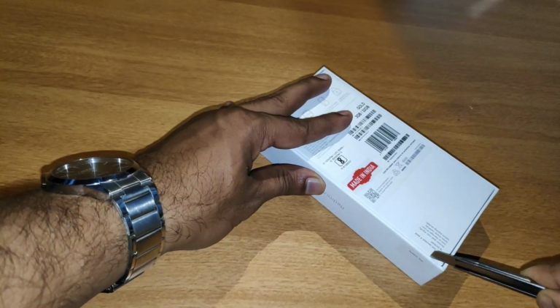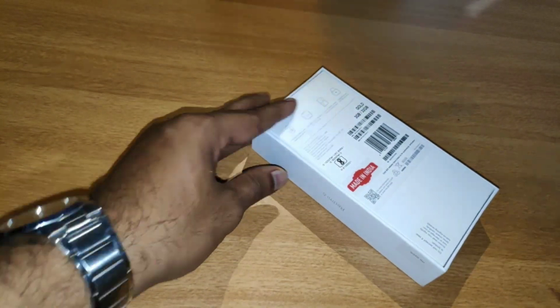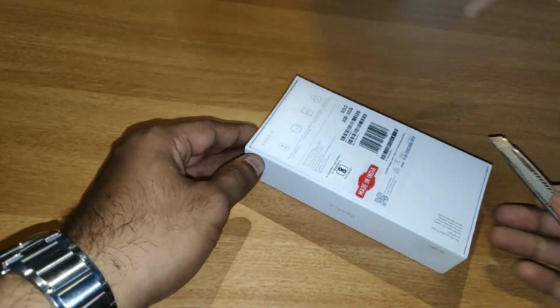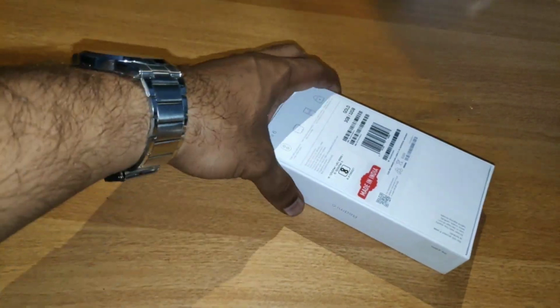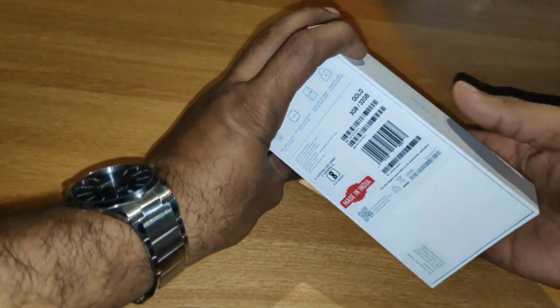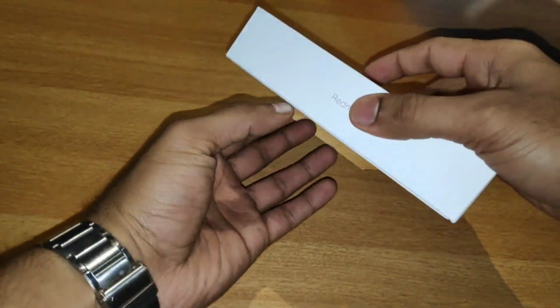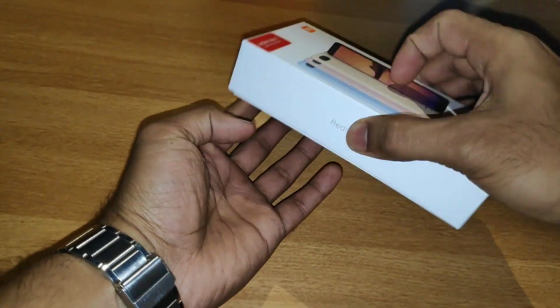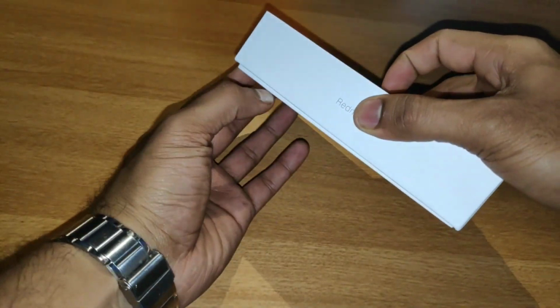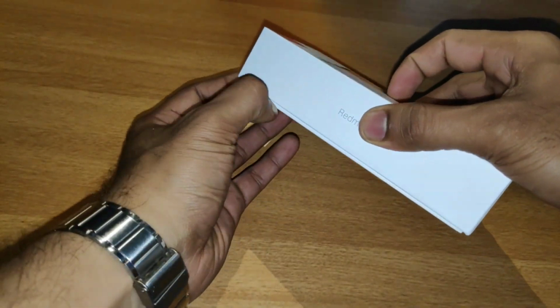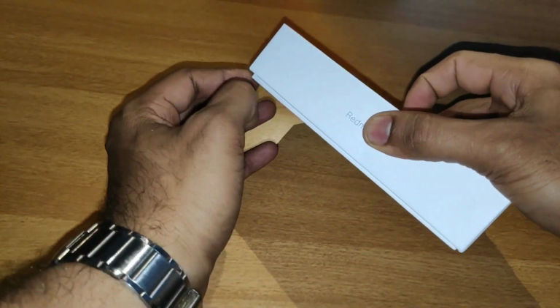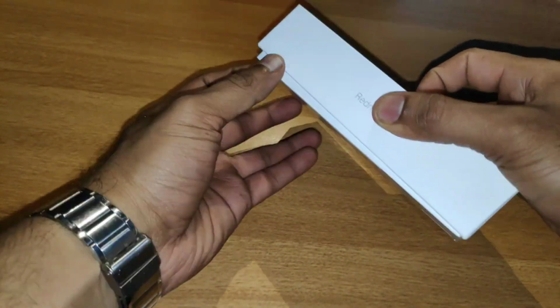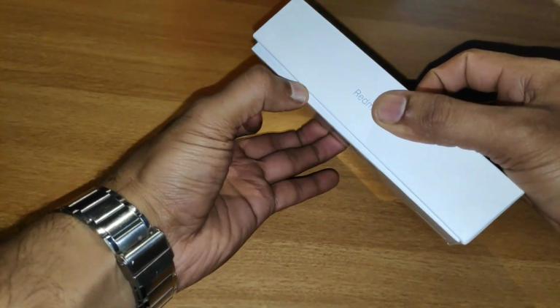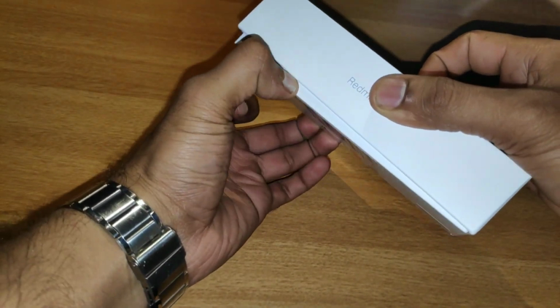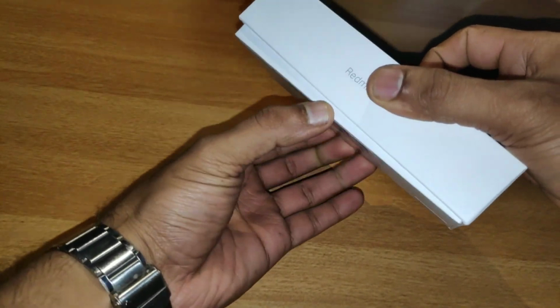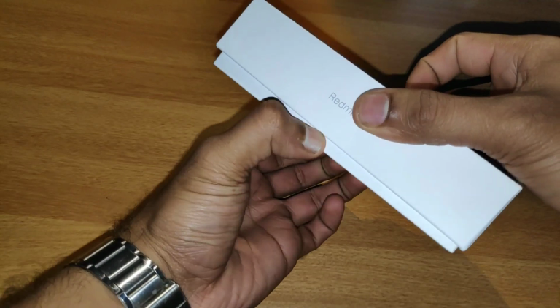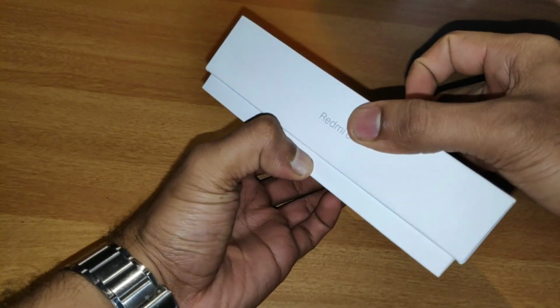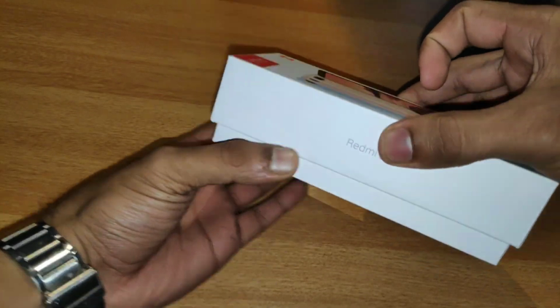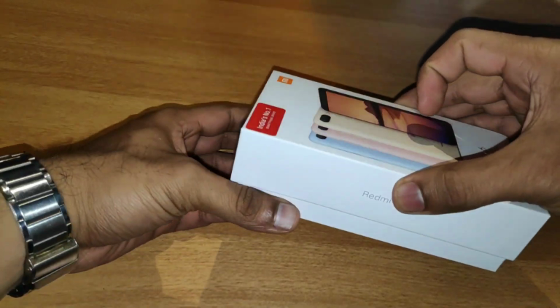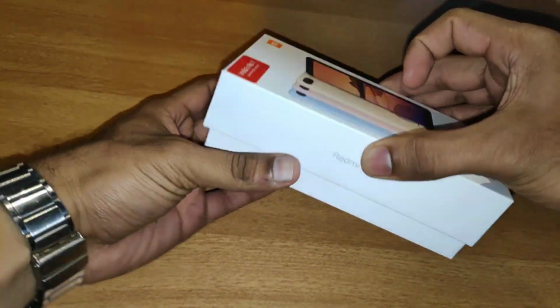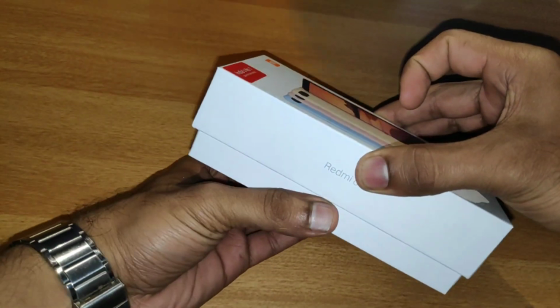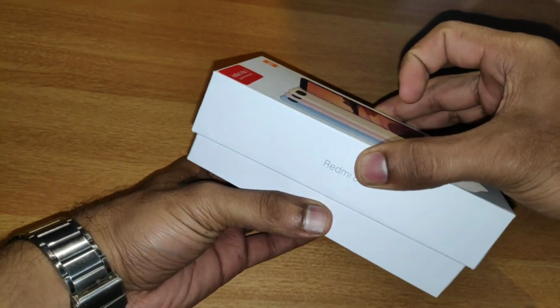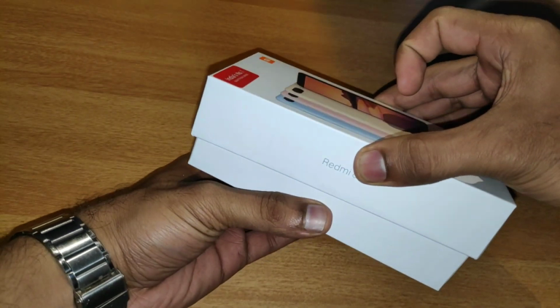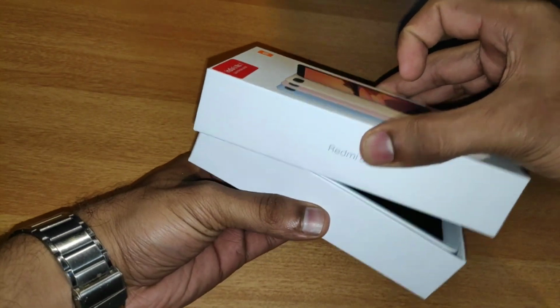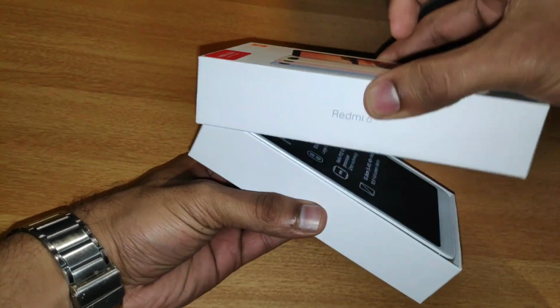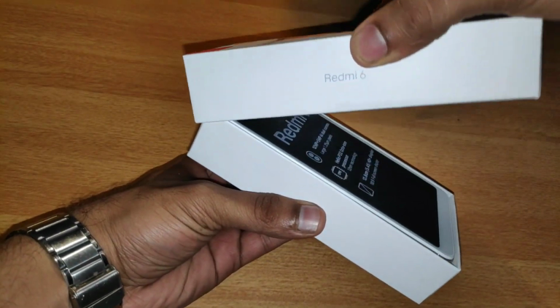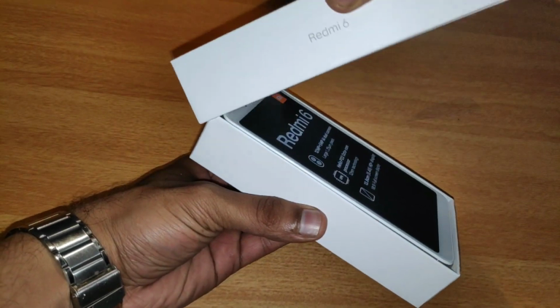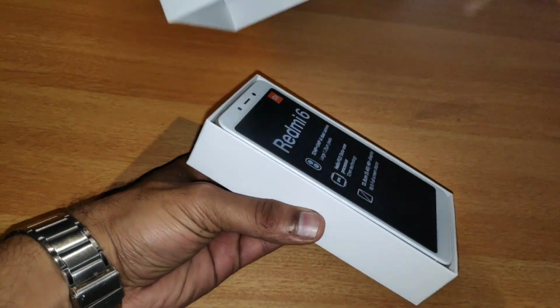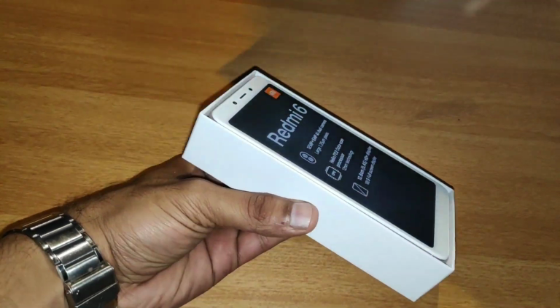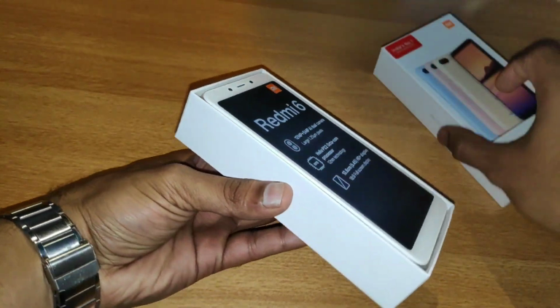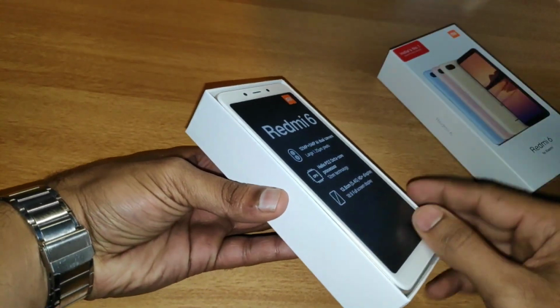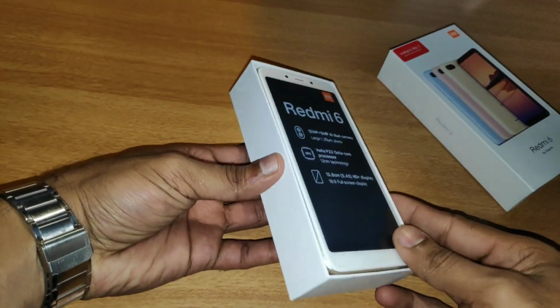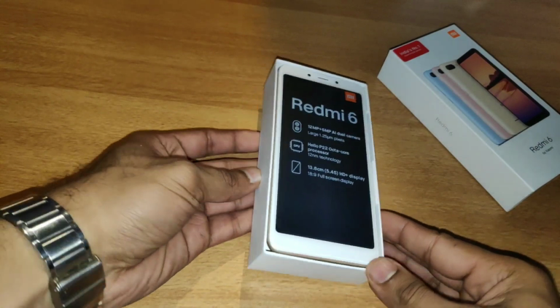If we look inside the box, we have the contents of this product. We have the link in the description. We have the Redmi 6 smartphone.